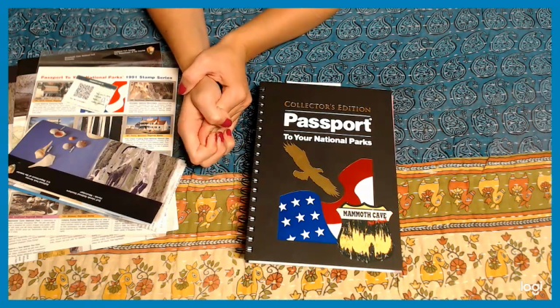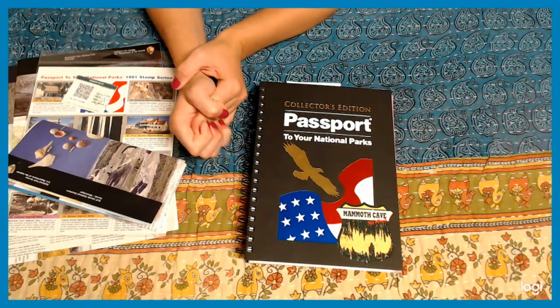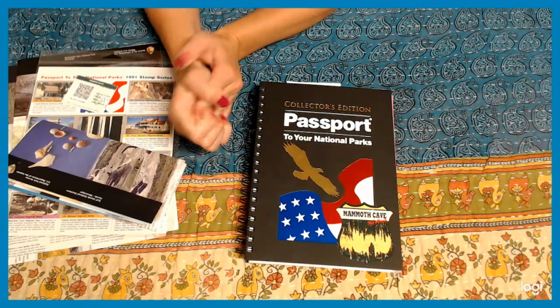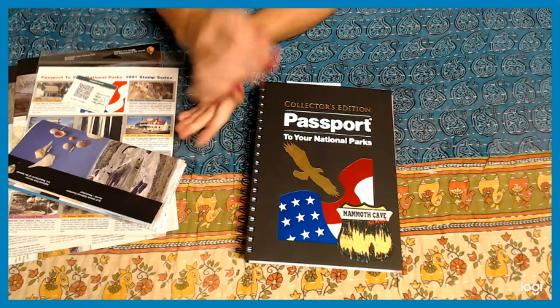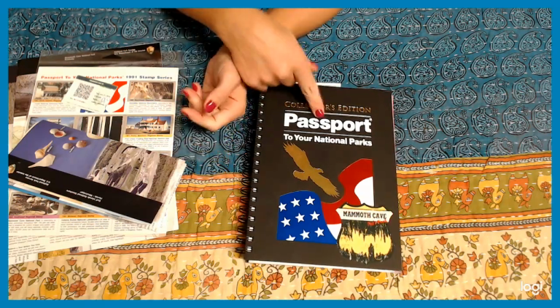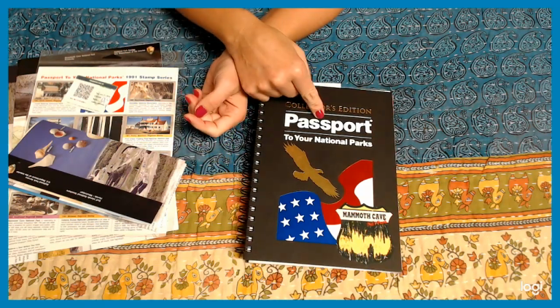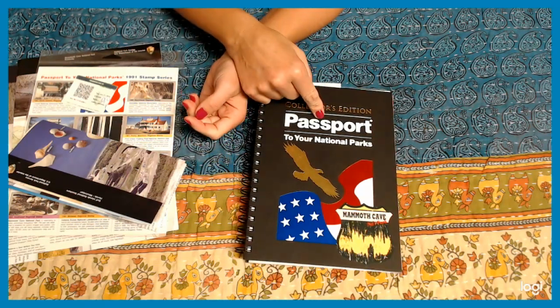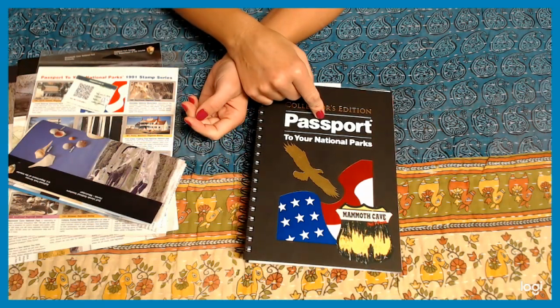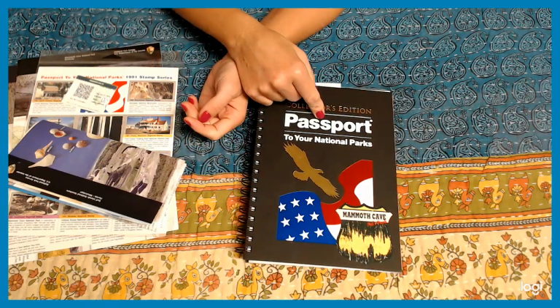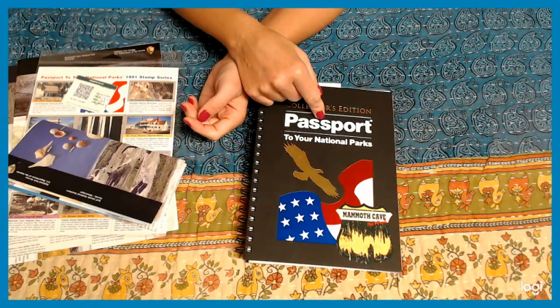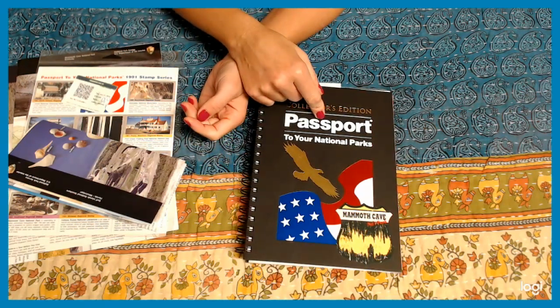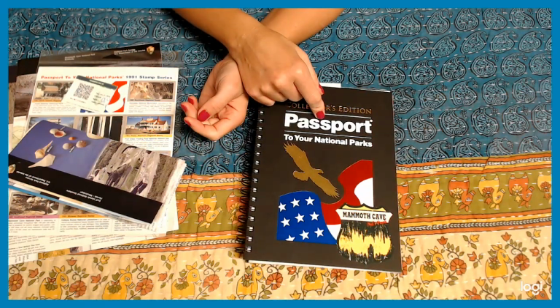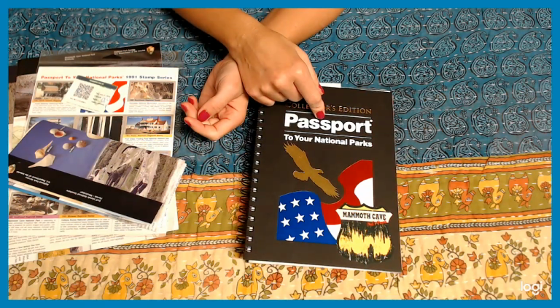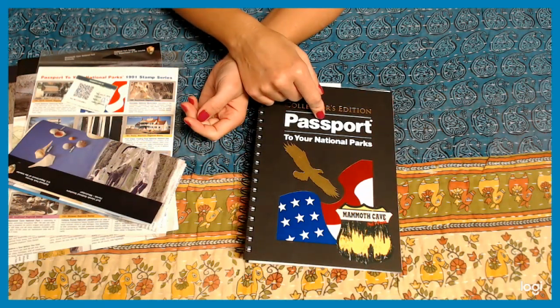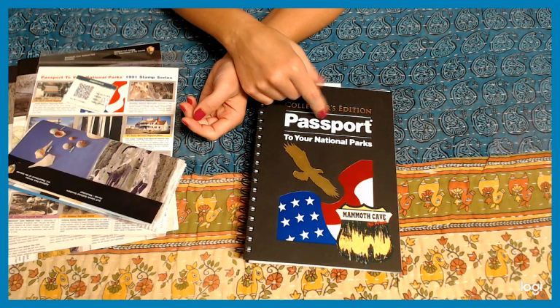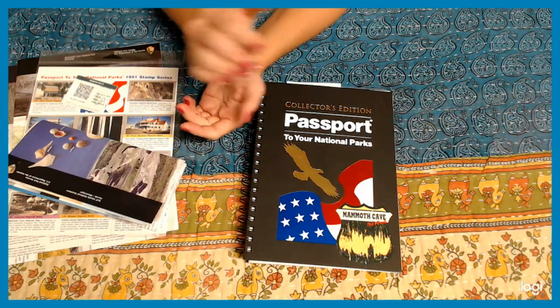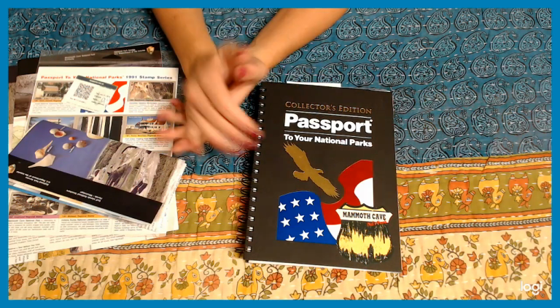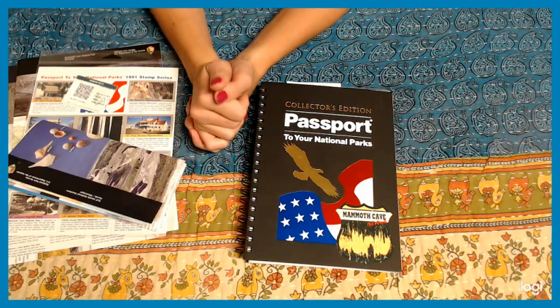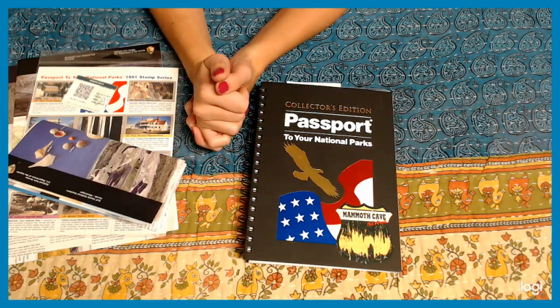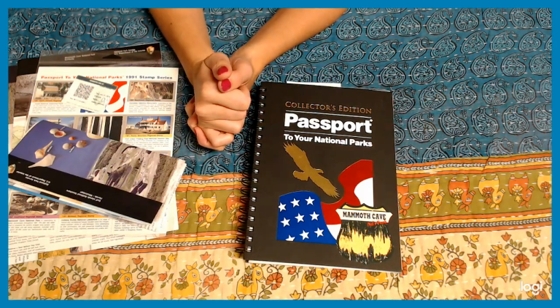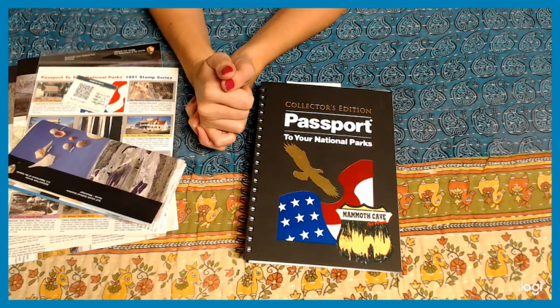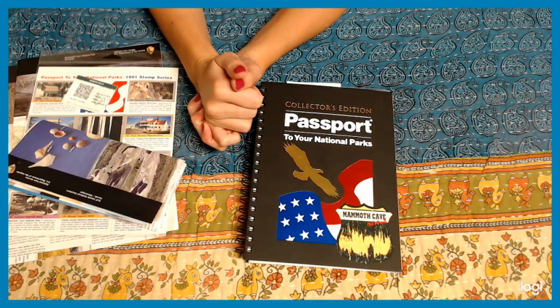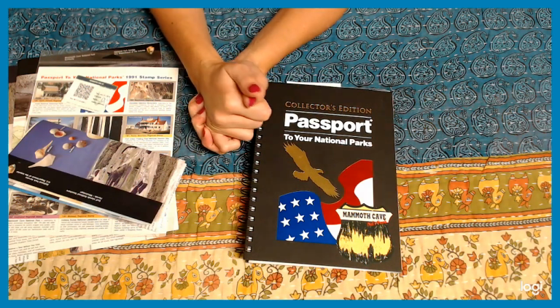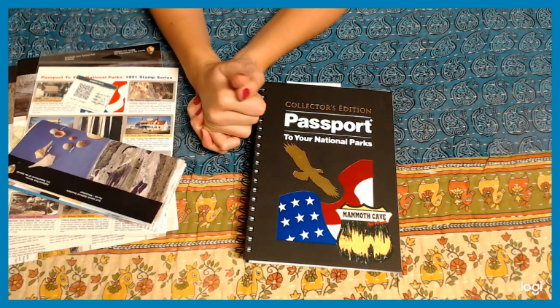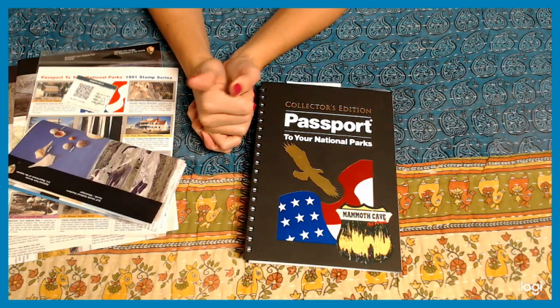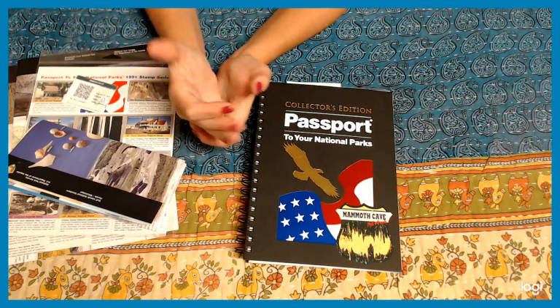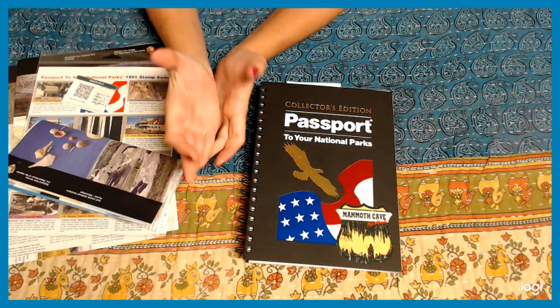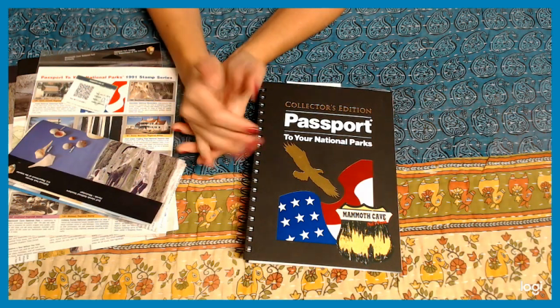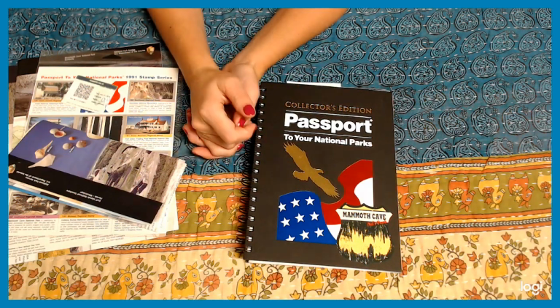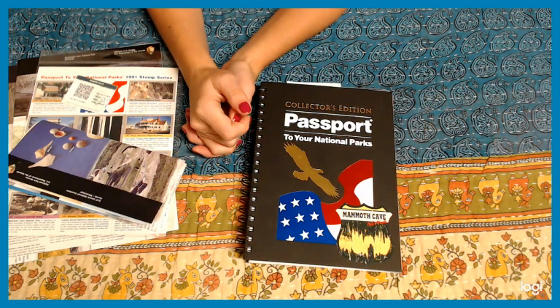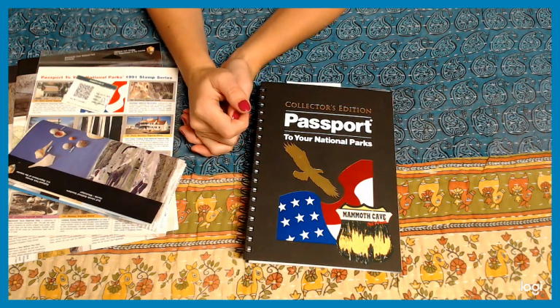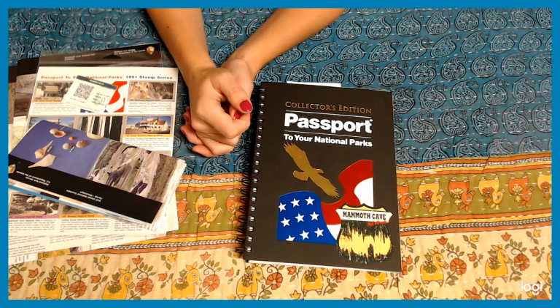I came across this awesome passport book, which I'm going to go over in a second. Don't forget to hit the subscribe button if you'd like to follow along.